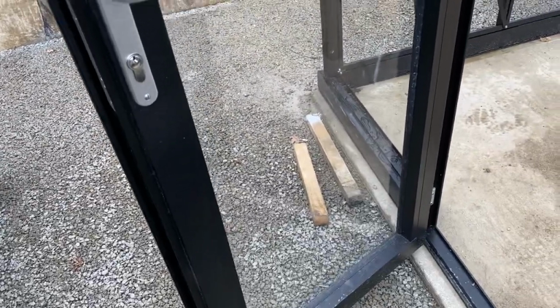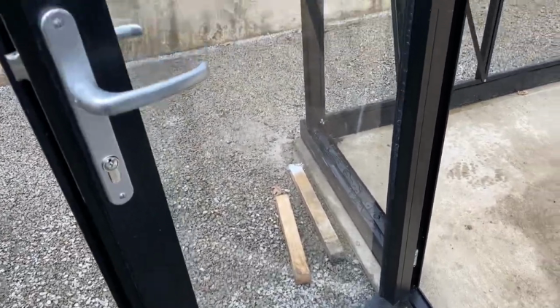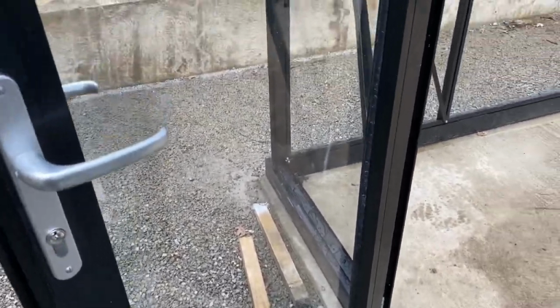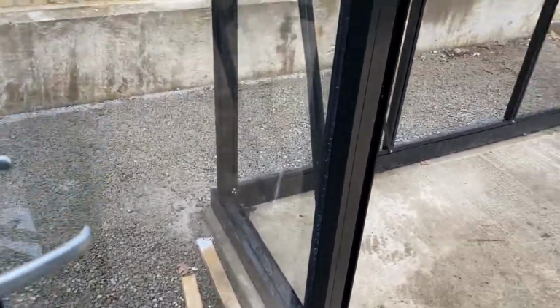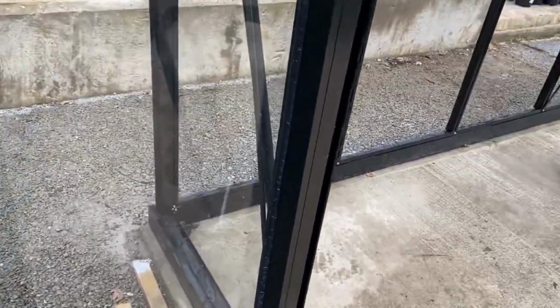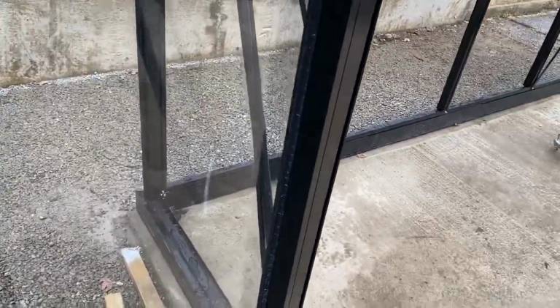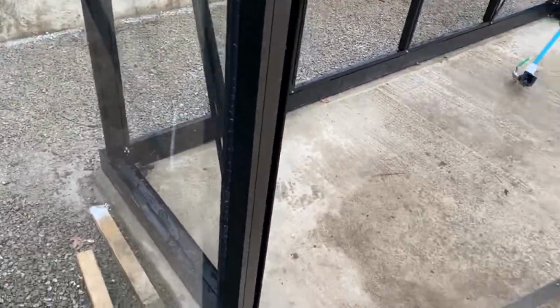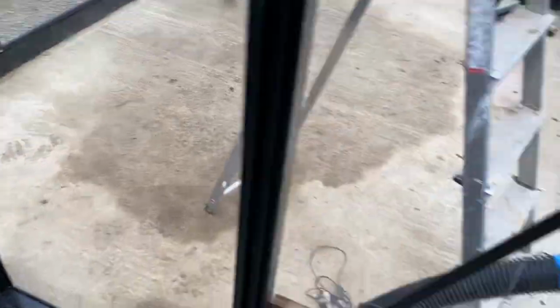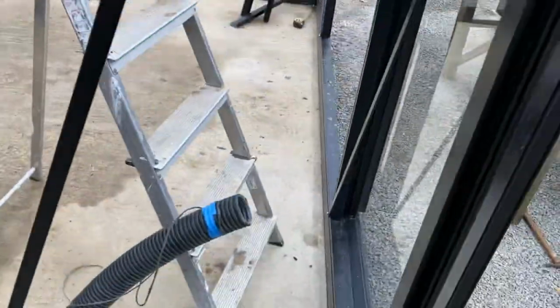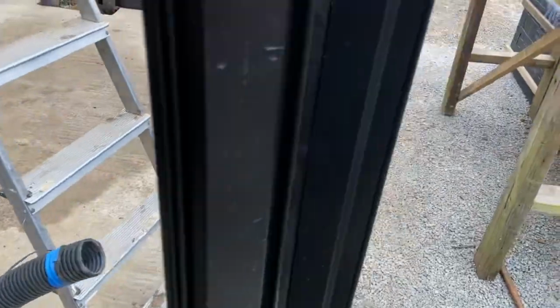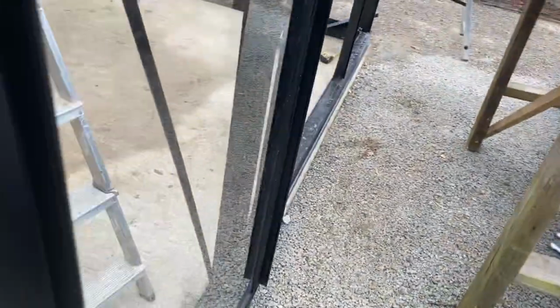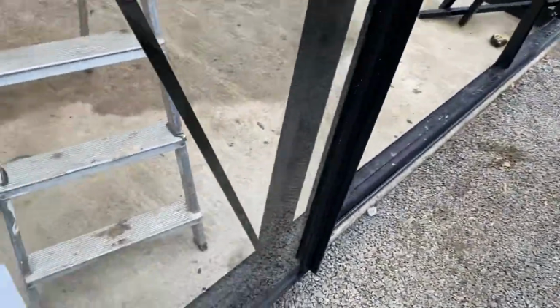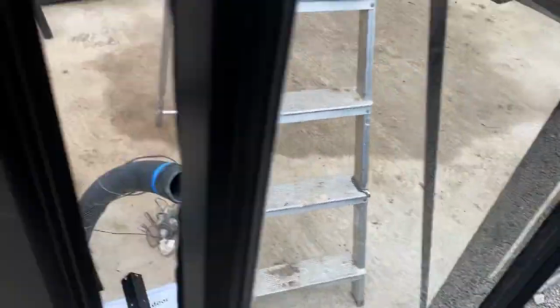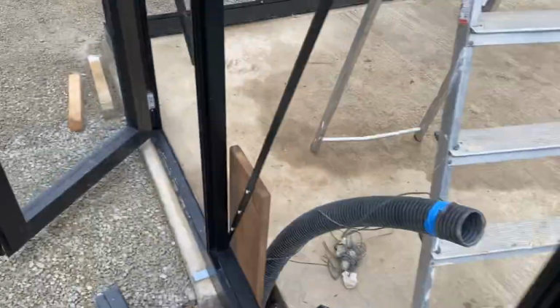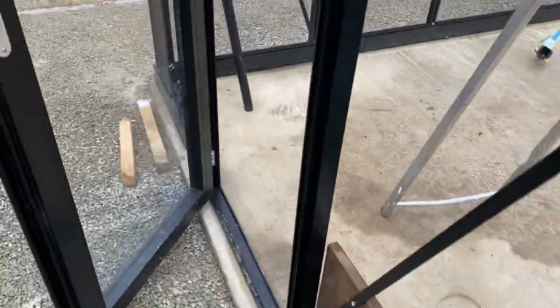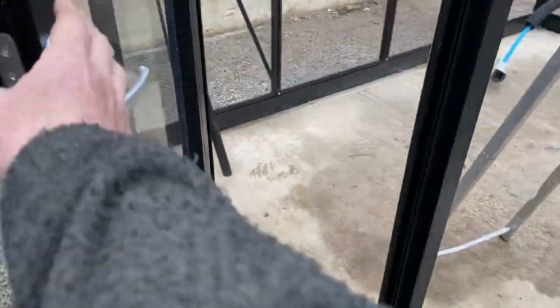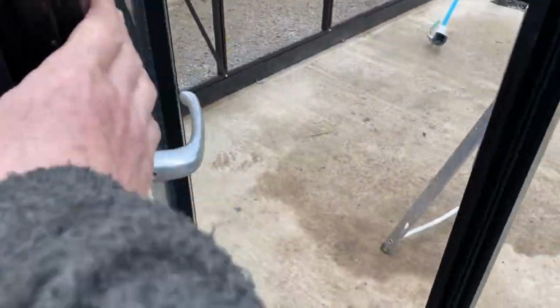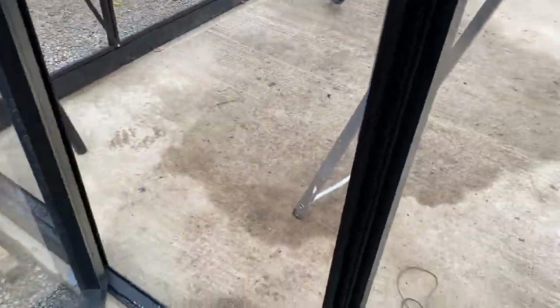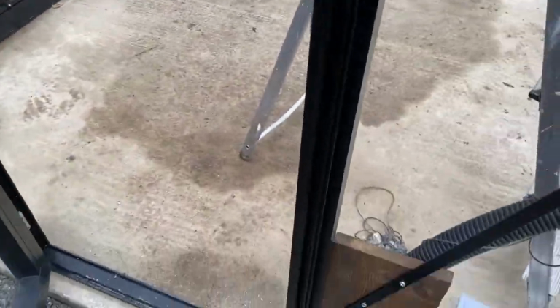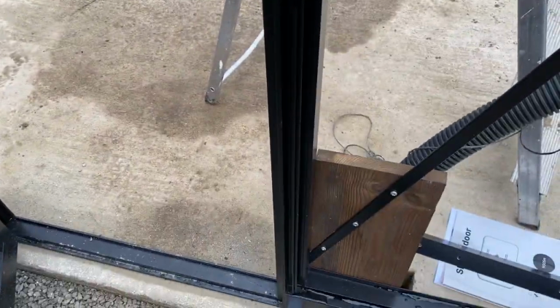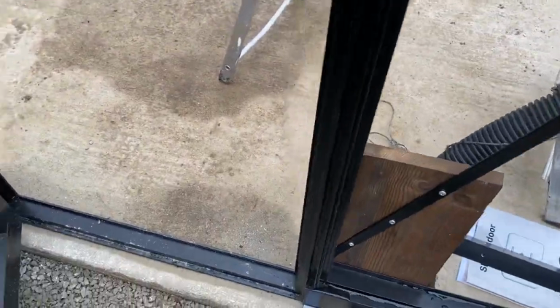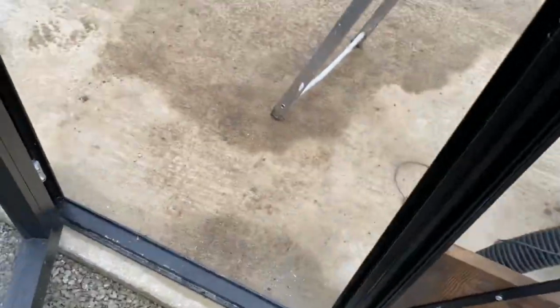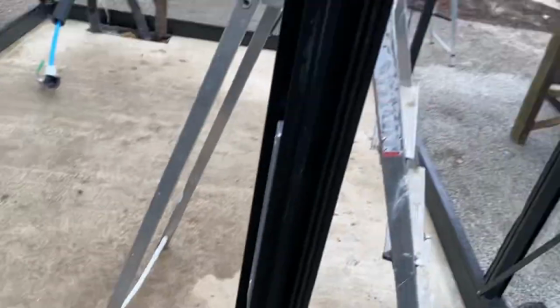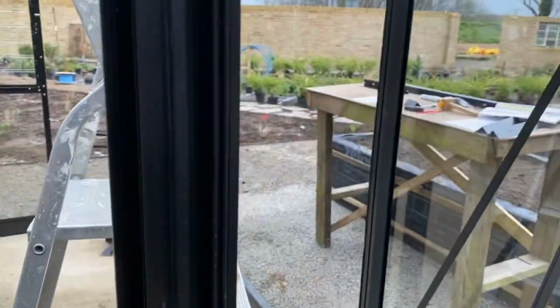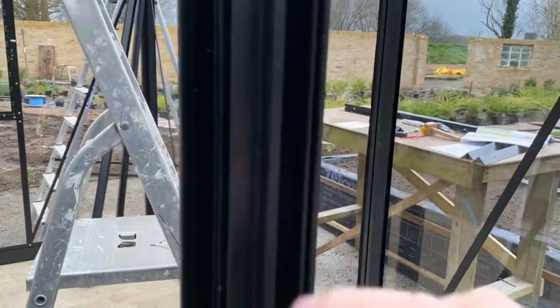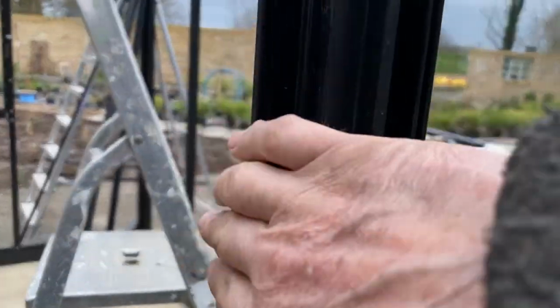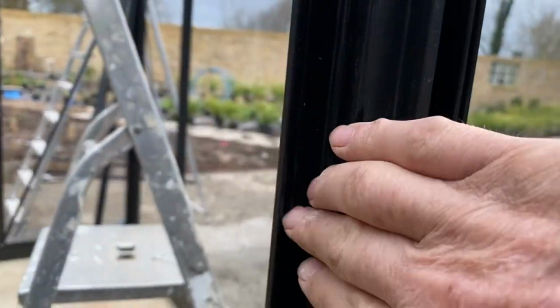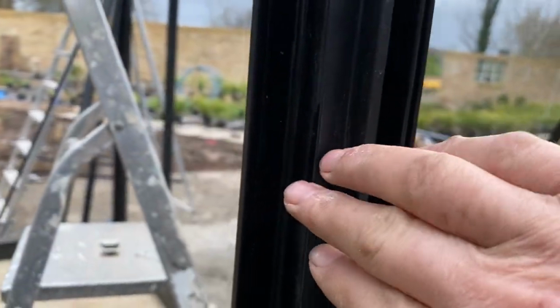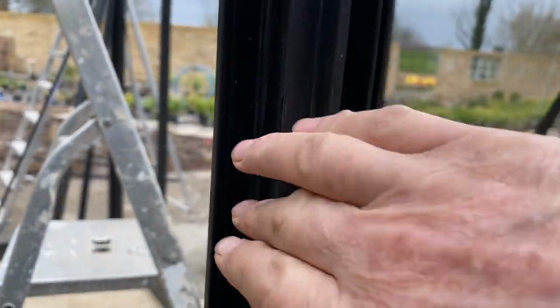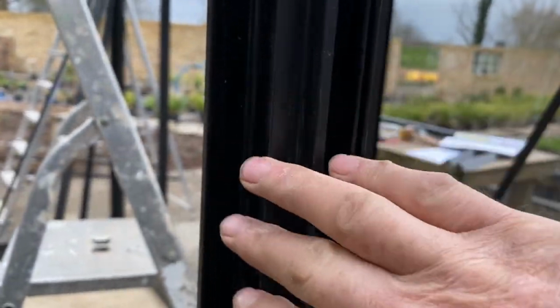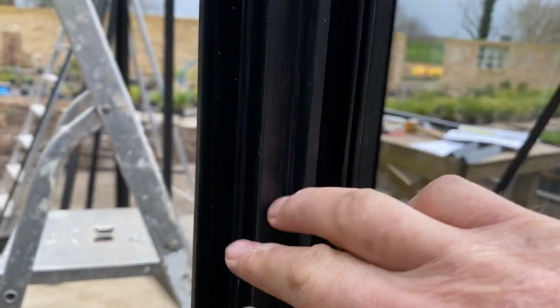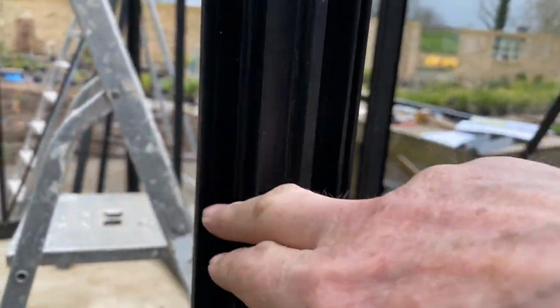That's the first thing. Then we move on to how the door frame goes together. The frame has a profile — it's essentially an L section — and you need to join it all up because it has a top, sides, and bottom.